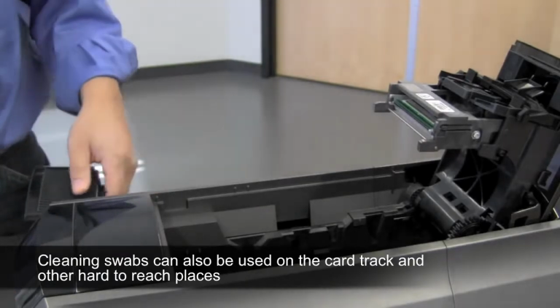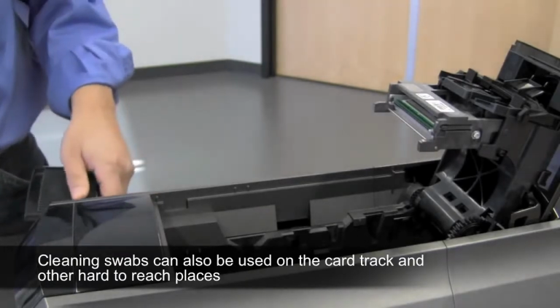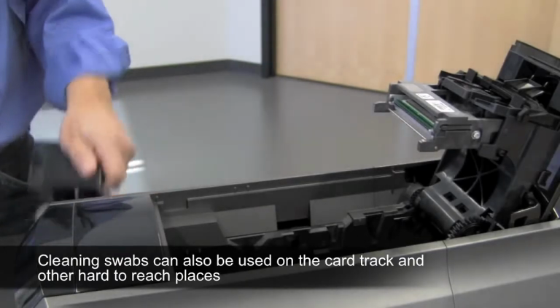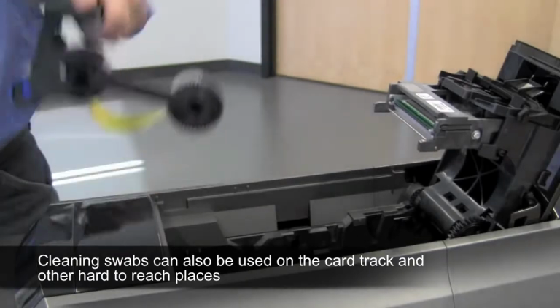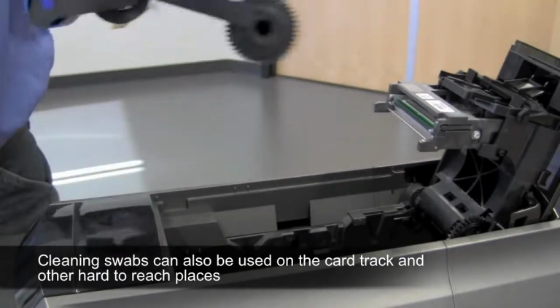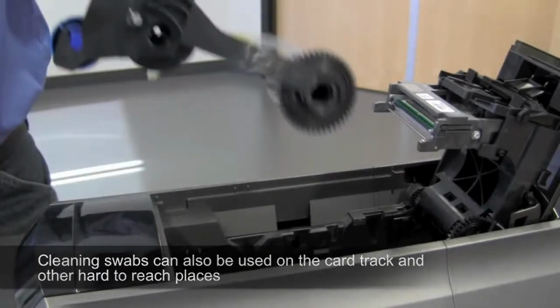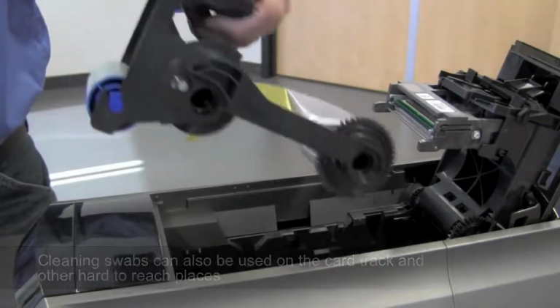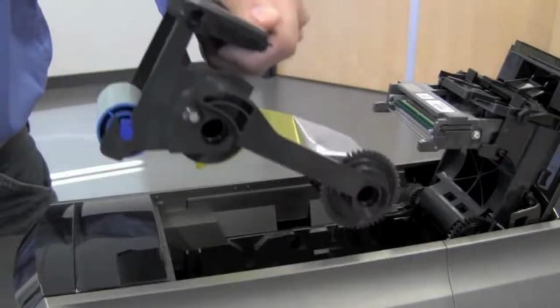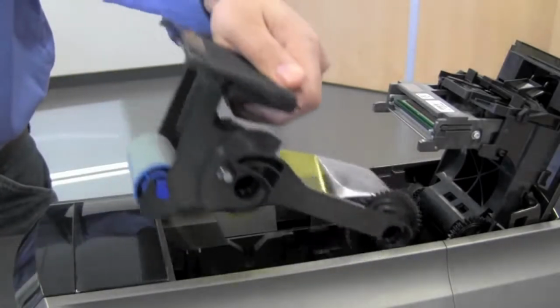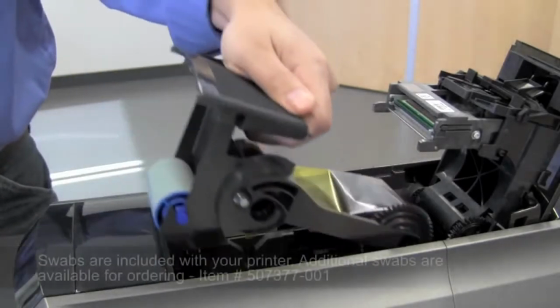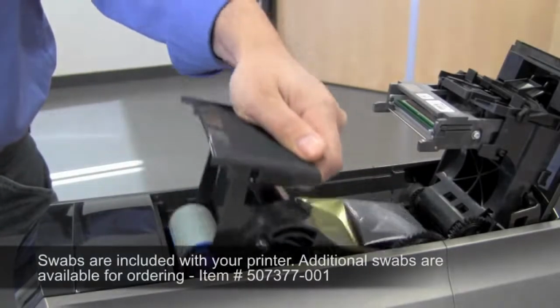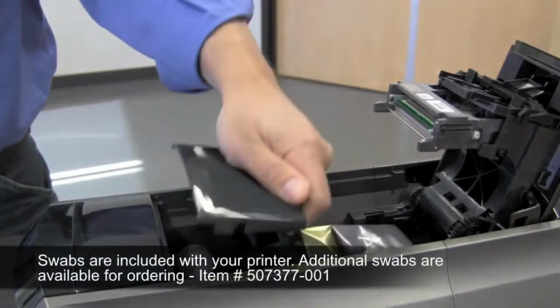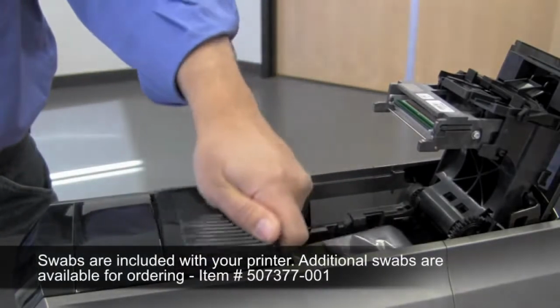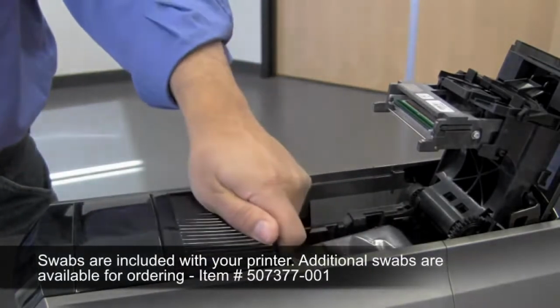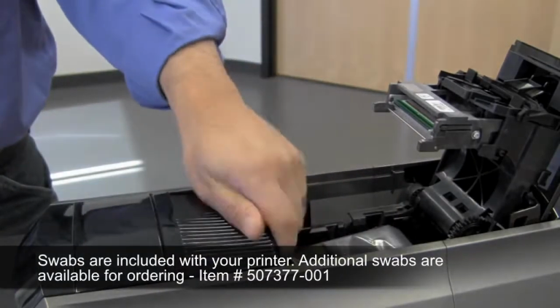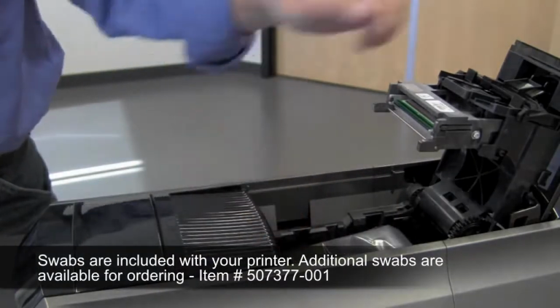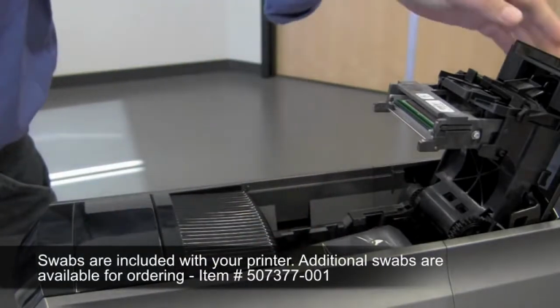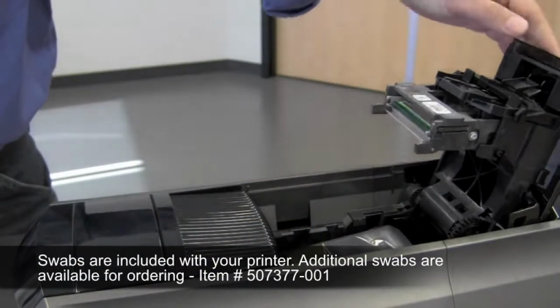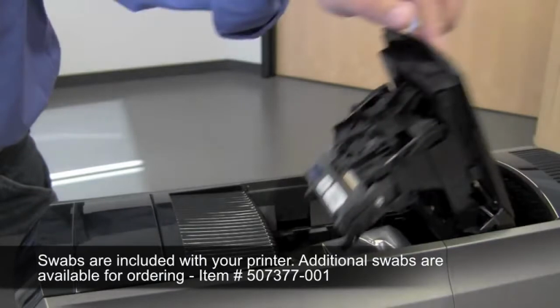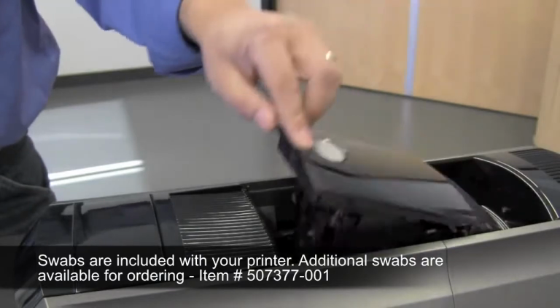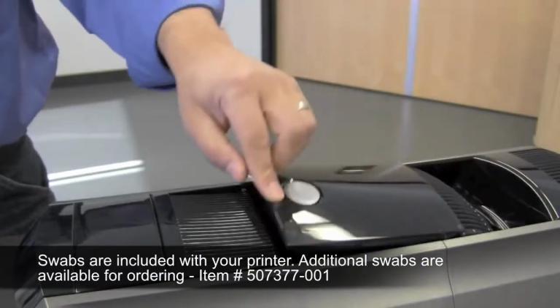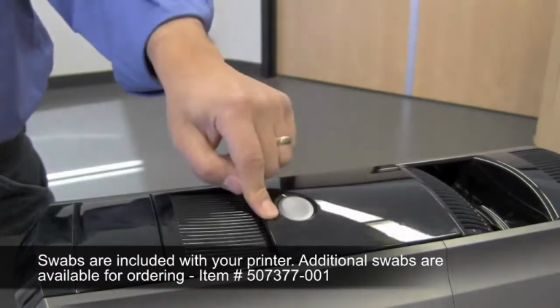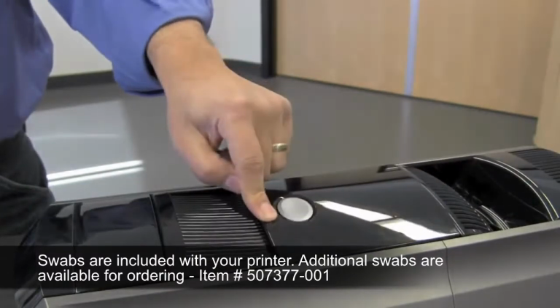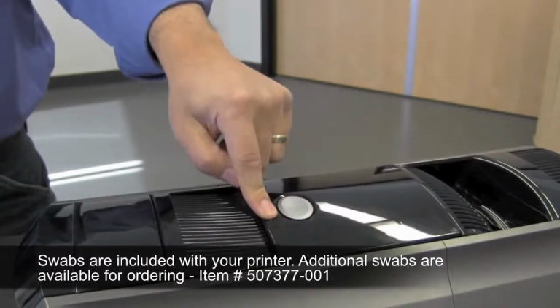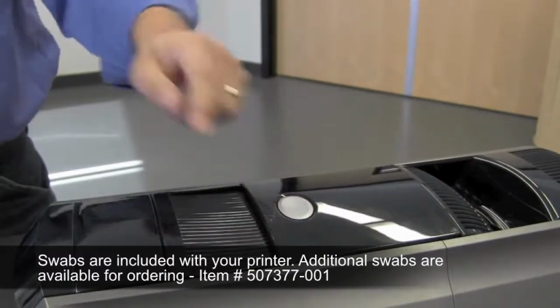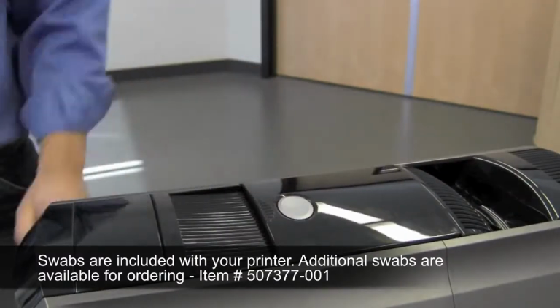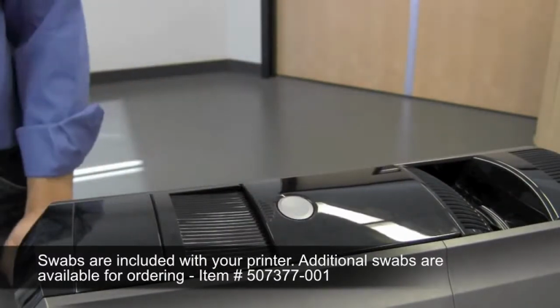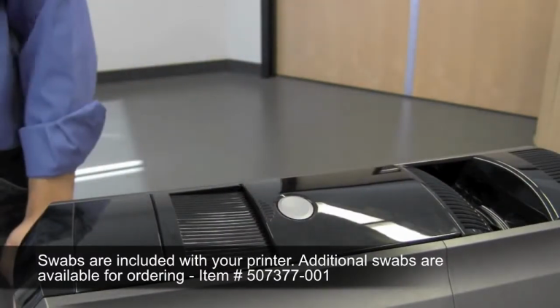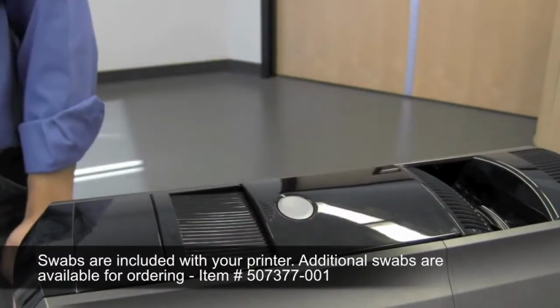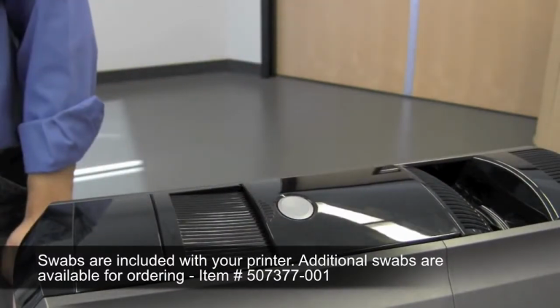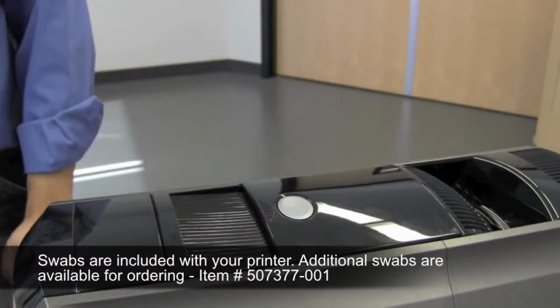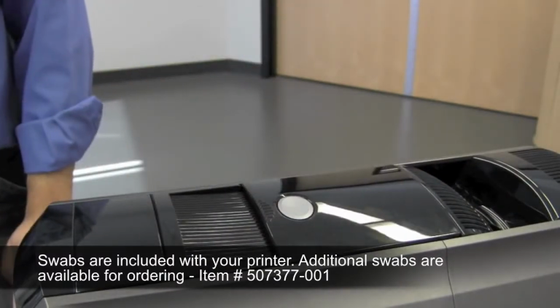Once clean, put your print ribbon cartridge in, close the printer cover, and you have now cleaned your print head.